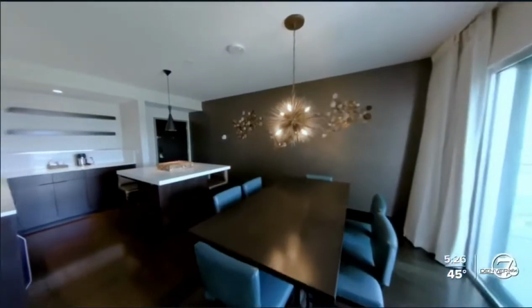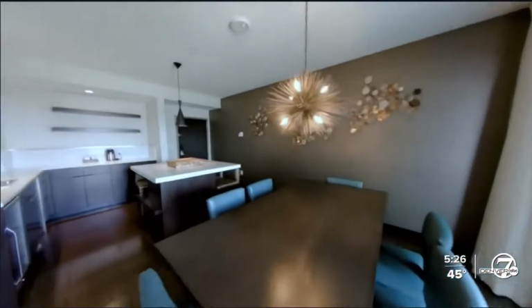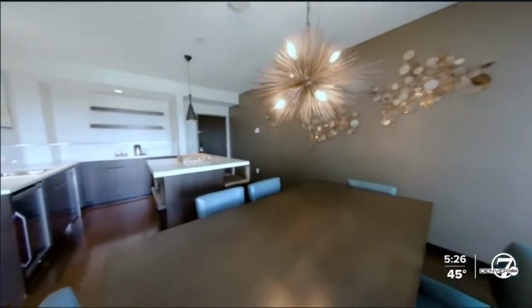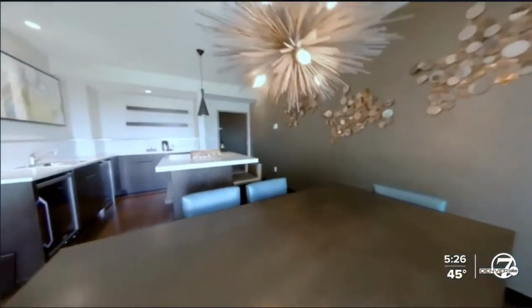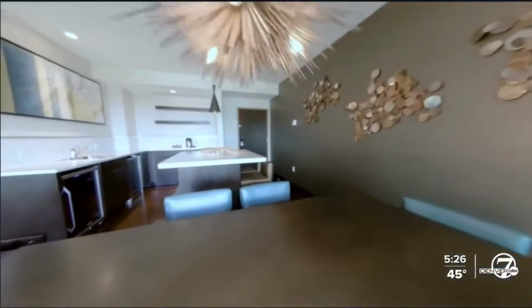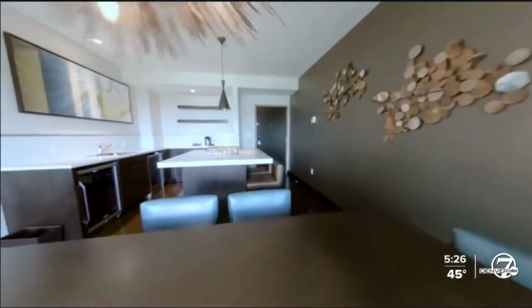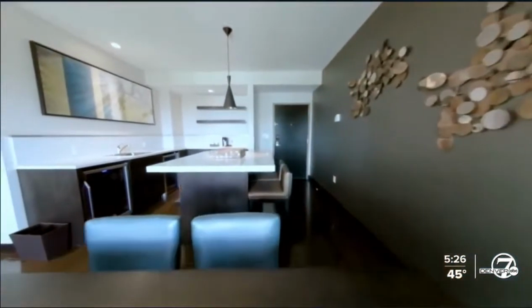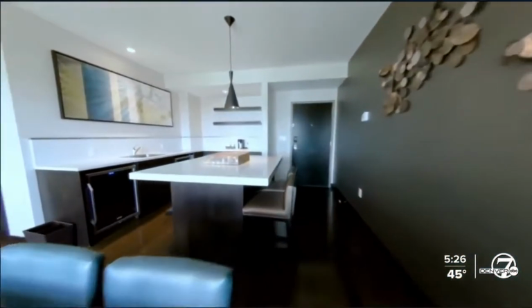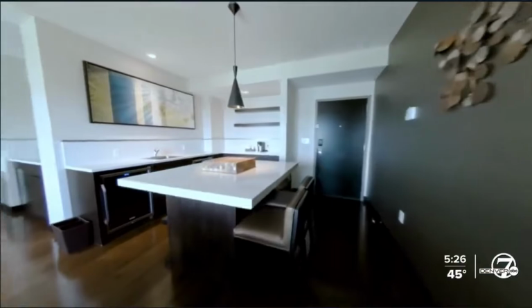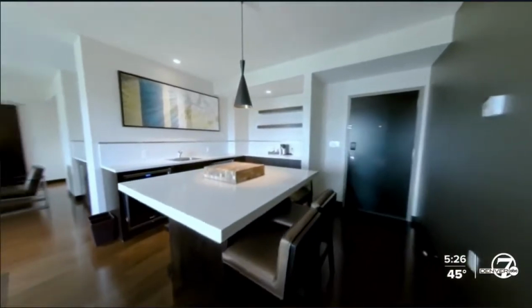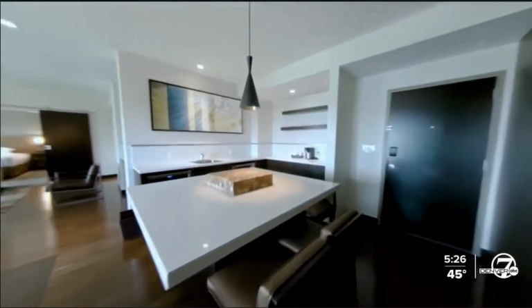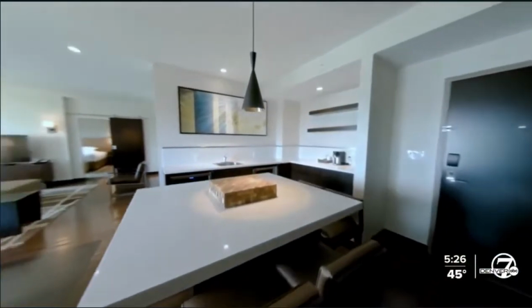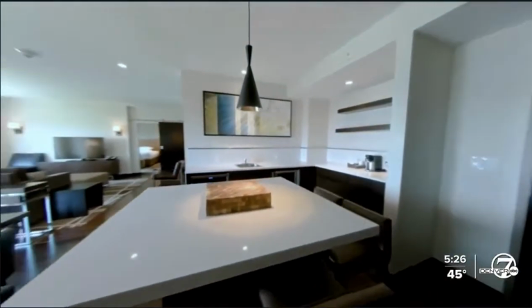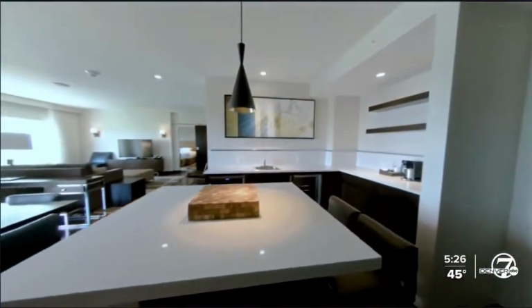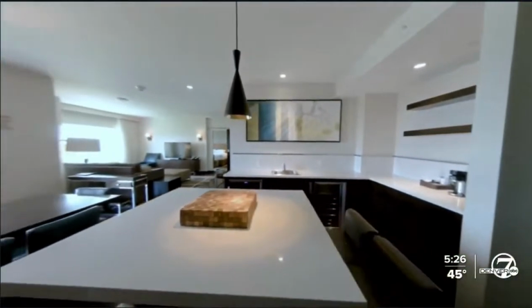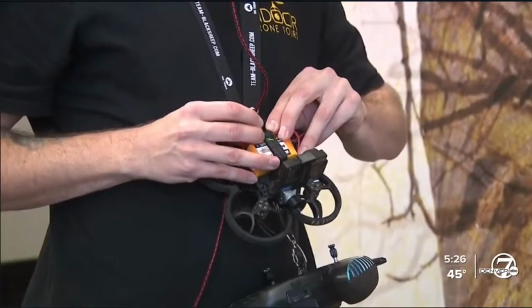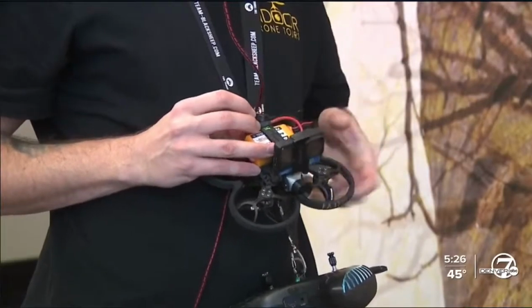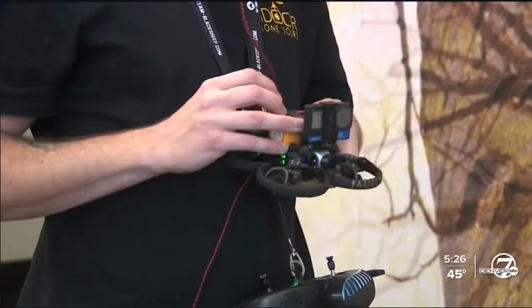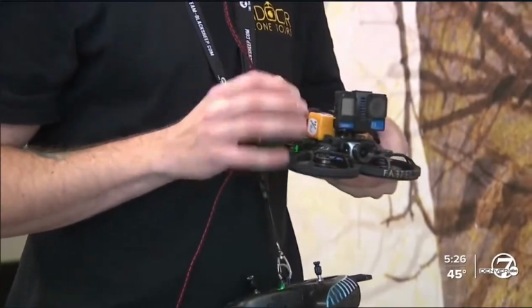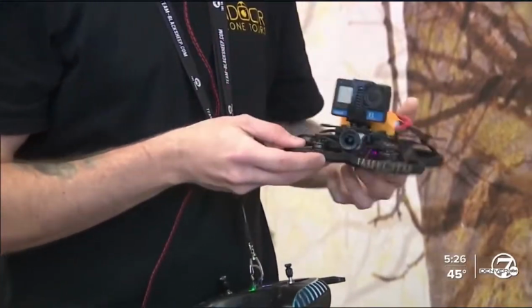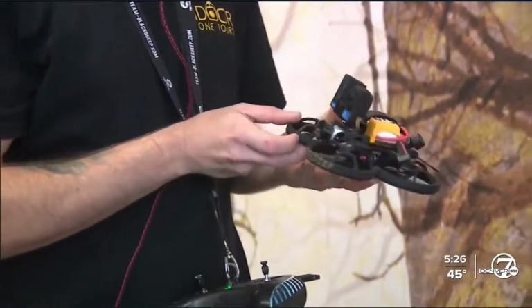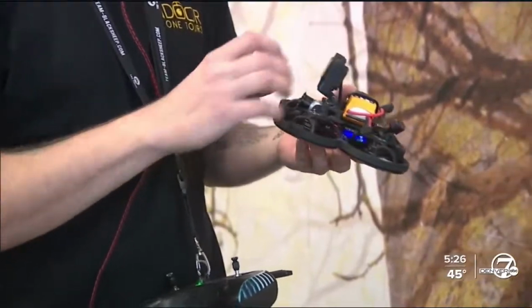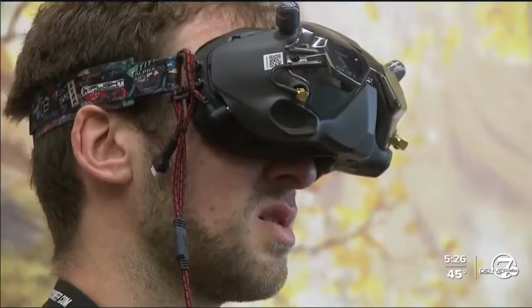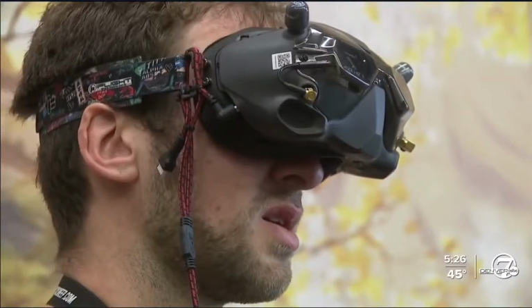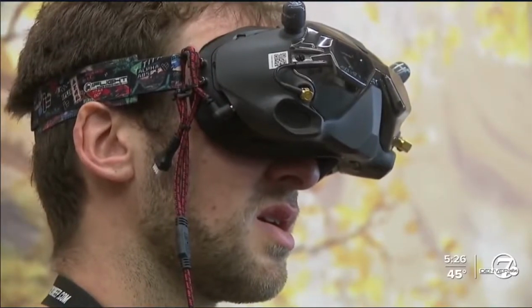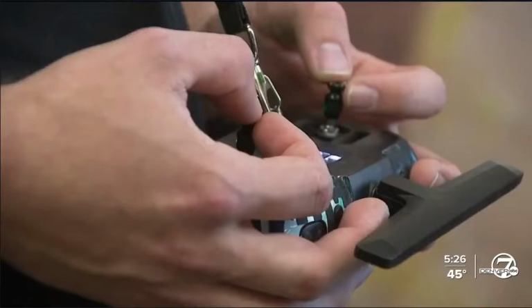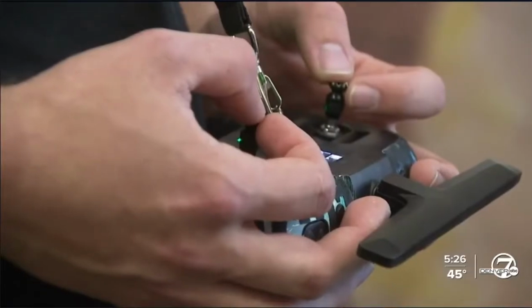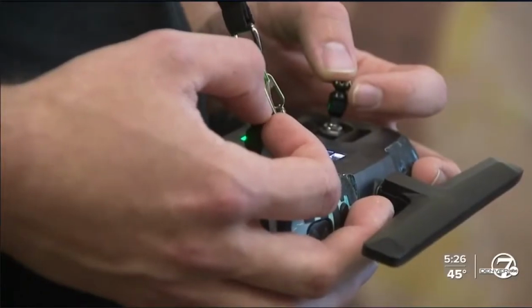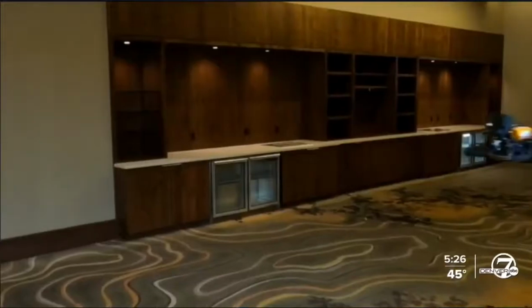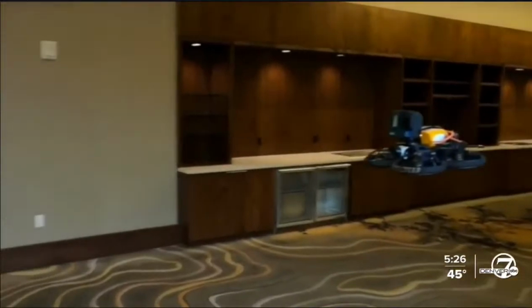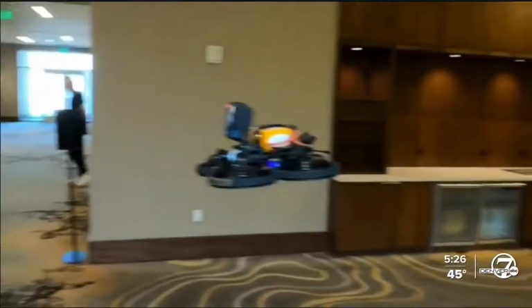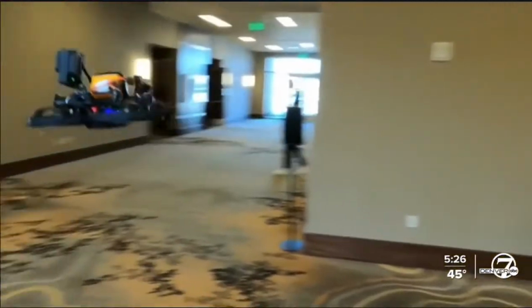Many hotels and resorts are turning to drones to show off their amenities and lure in guests, equipped with first-person view or FPV goggles and high-def cameras.